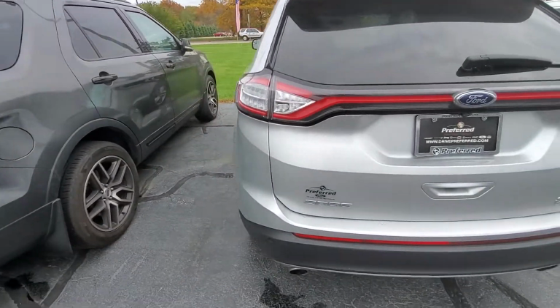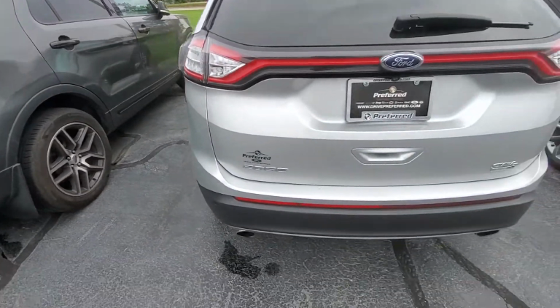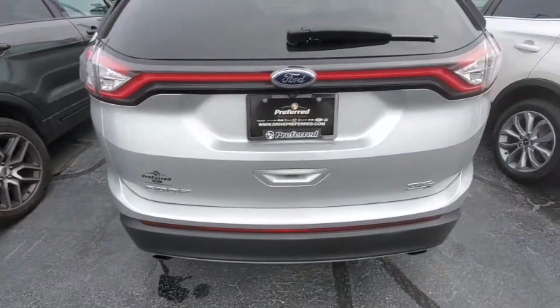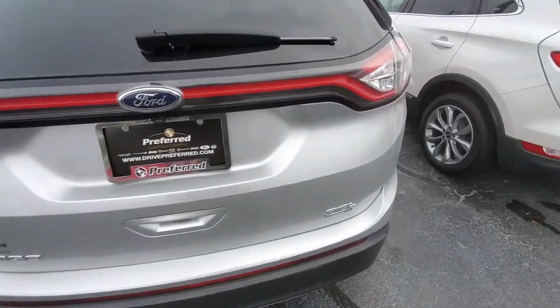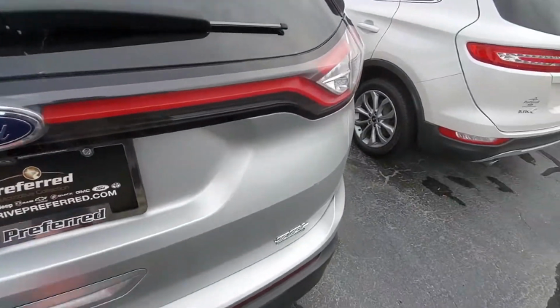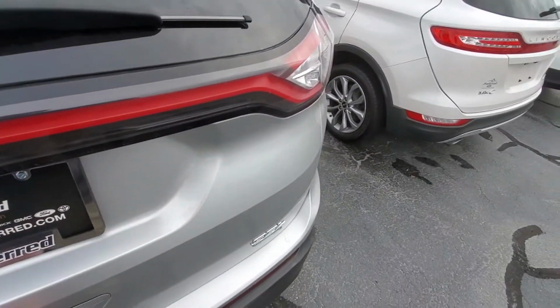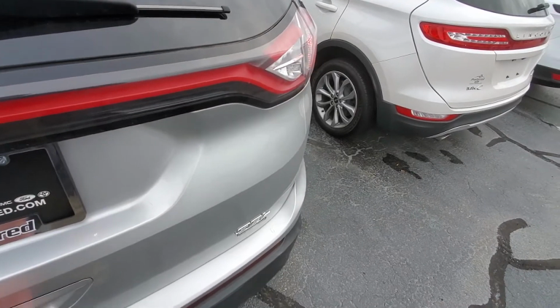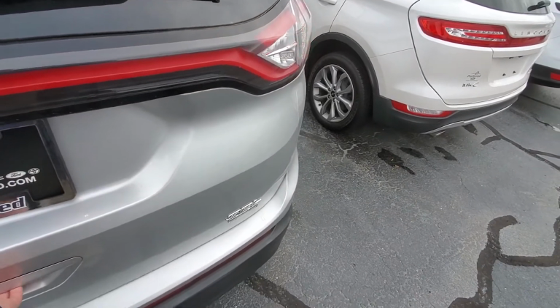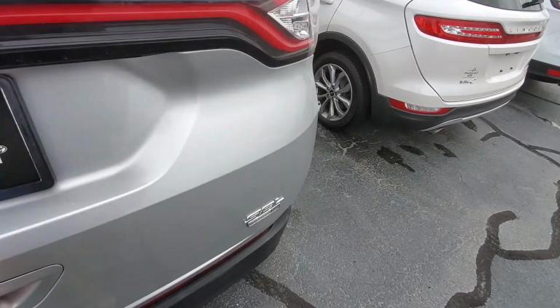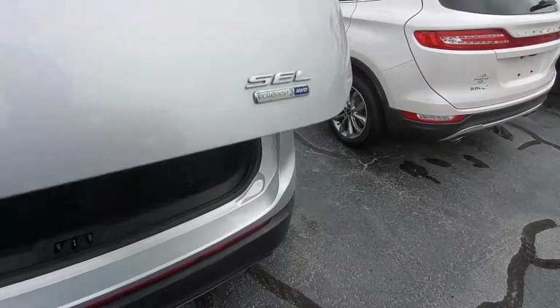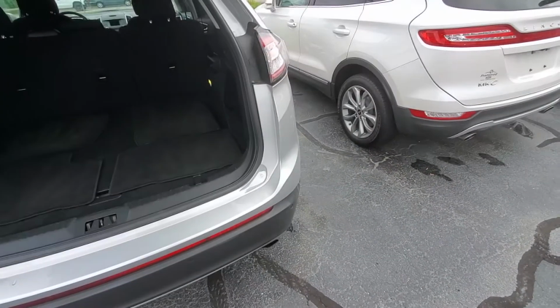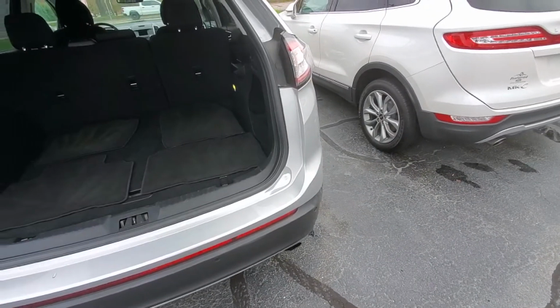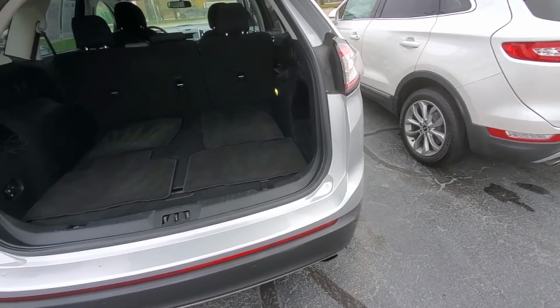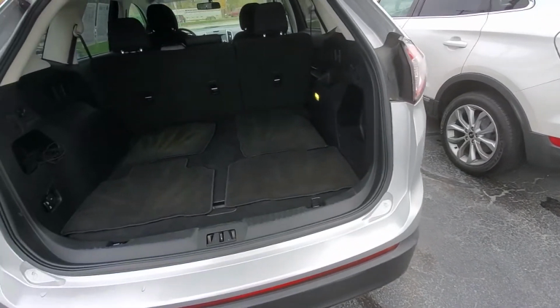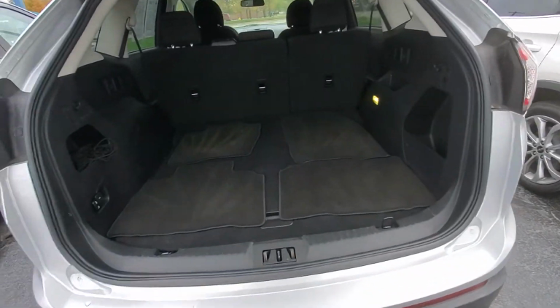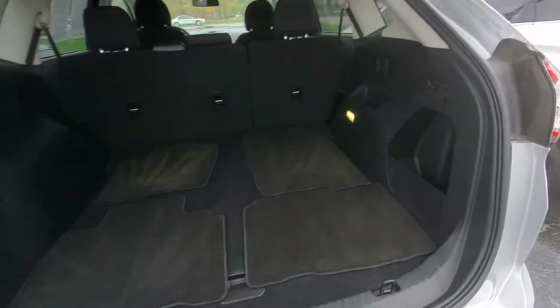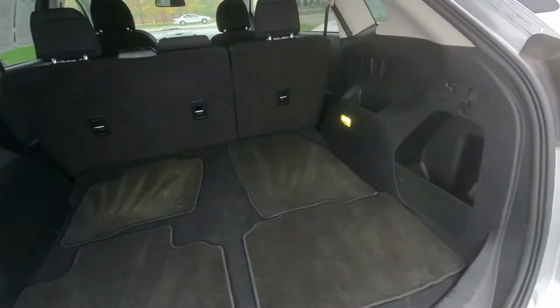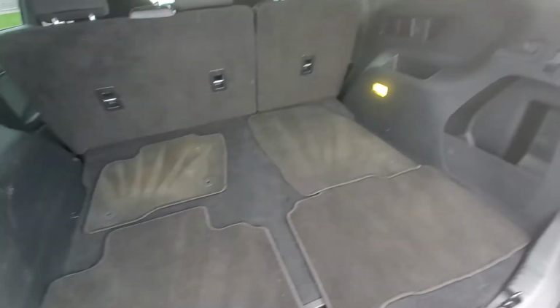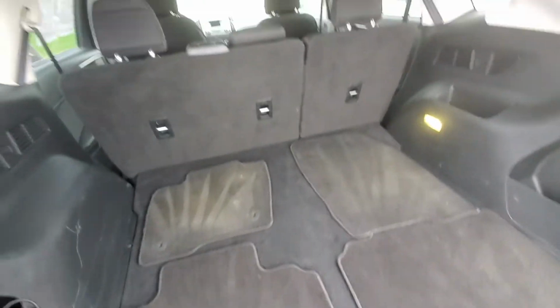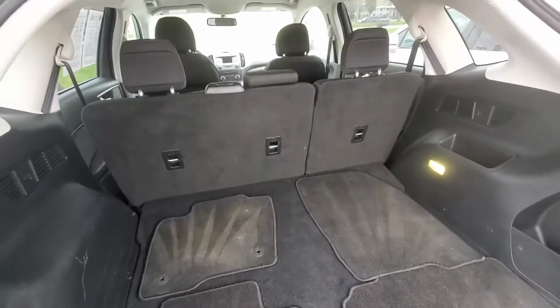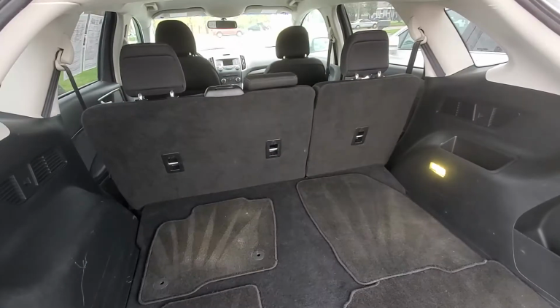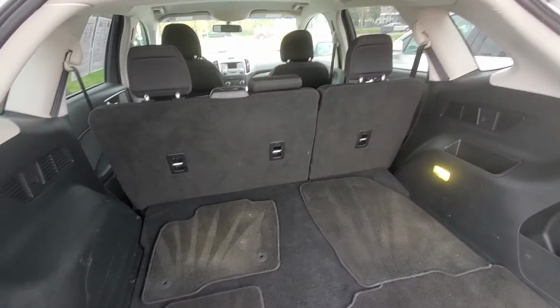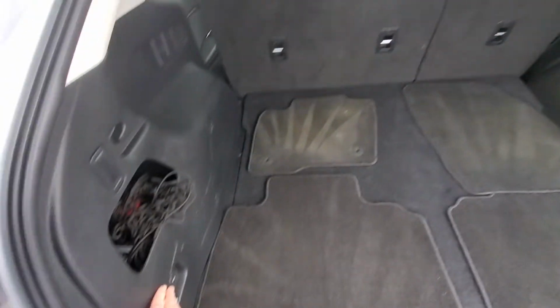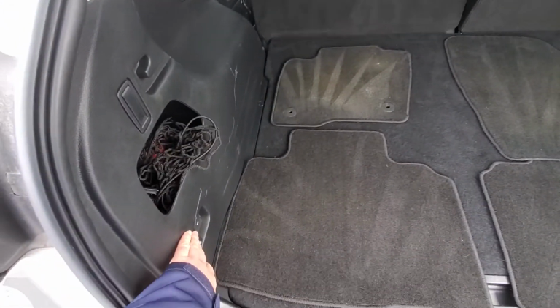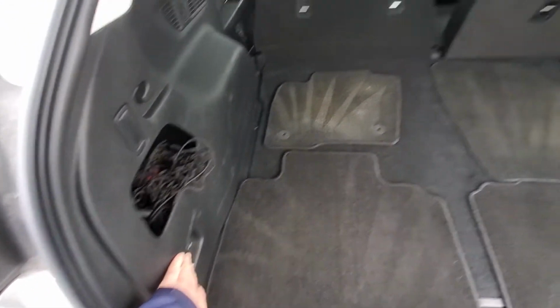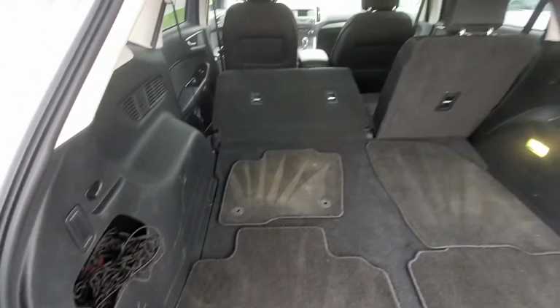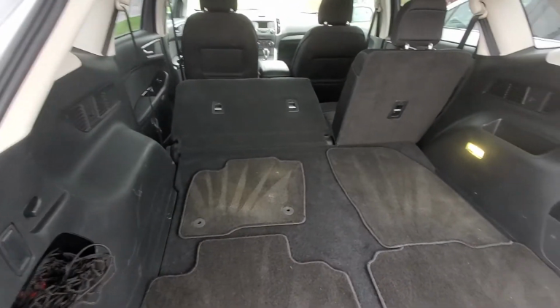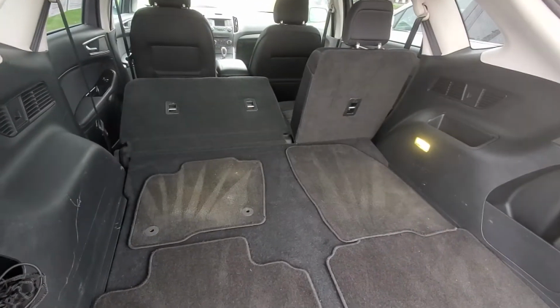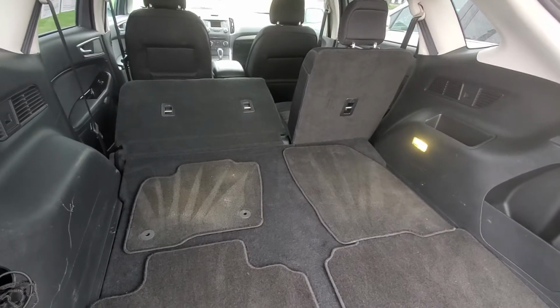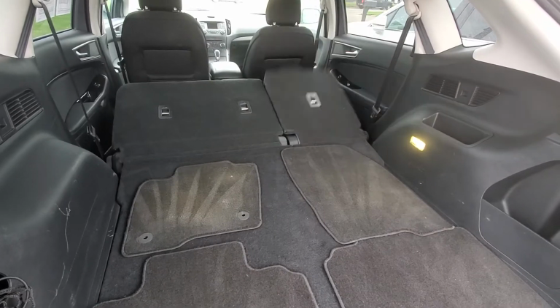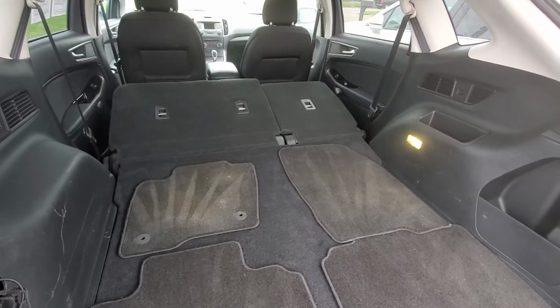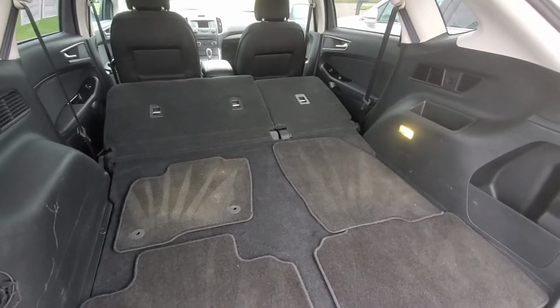It's got your backup camera and backup sensors, tons of cargo room here in the back, and the second row does flip down just via this button right here — so that's pretty cool.